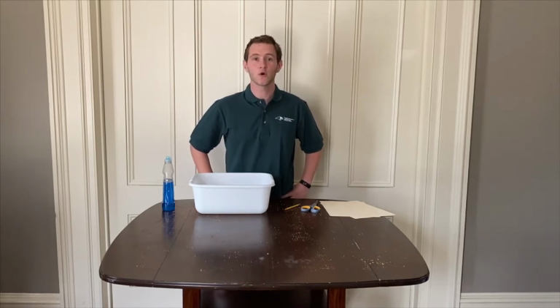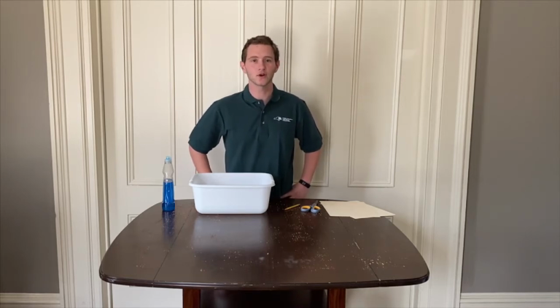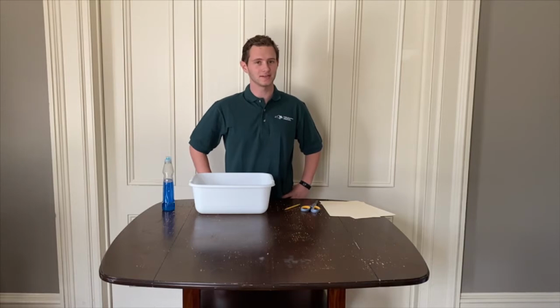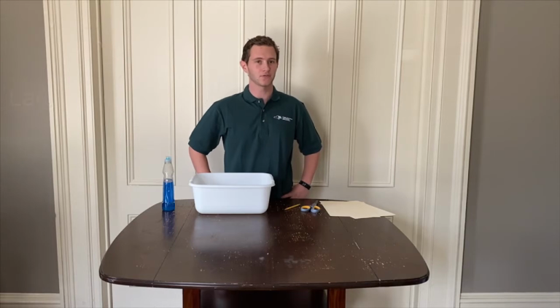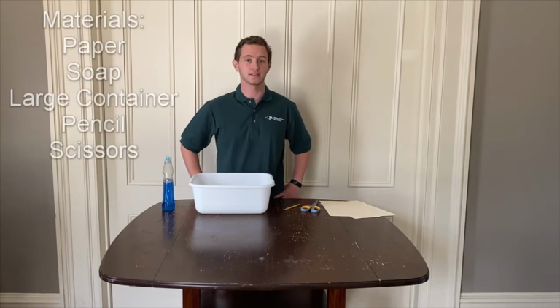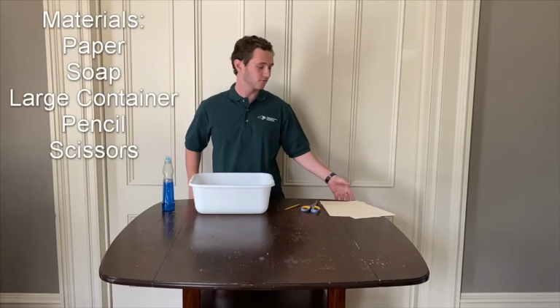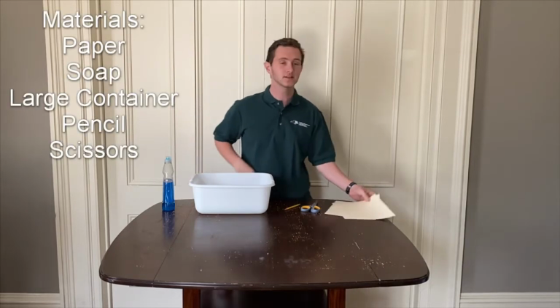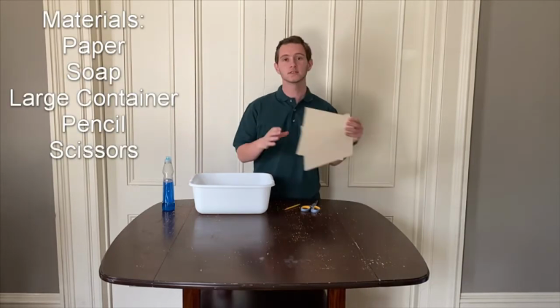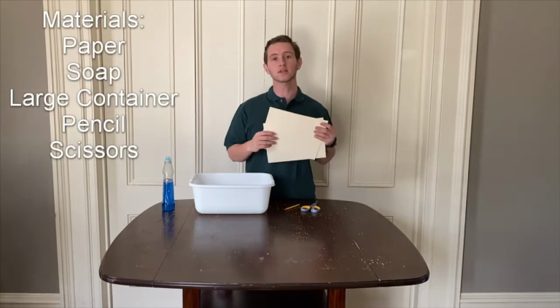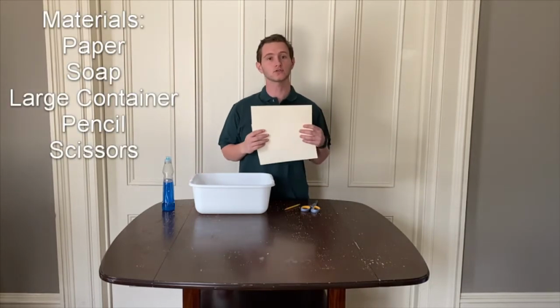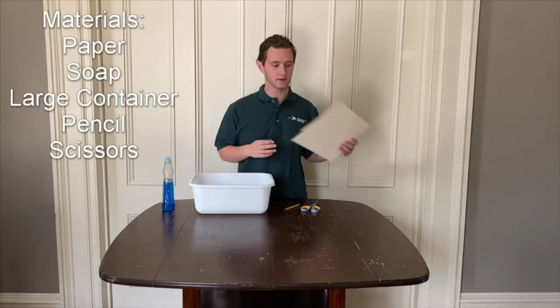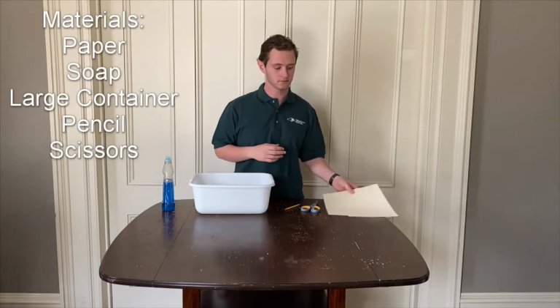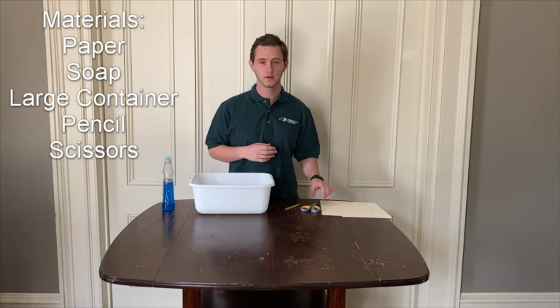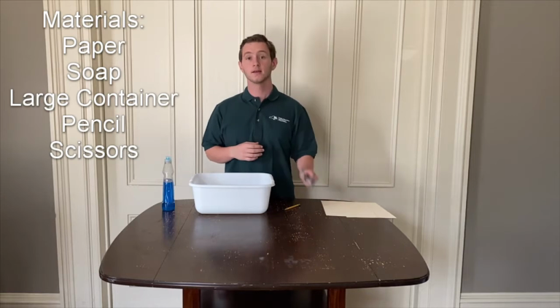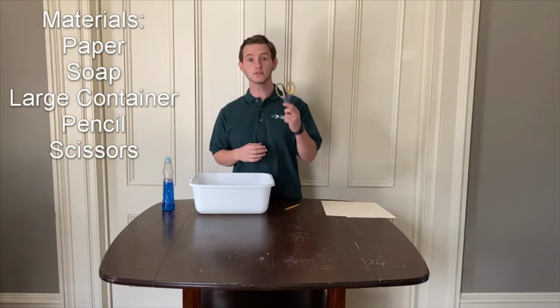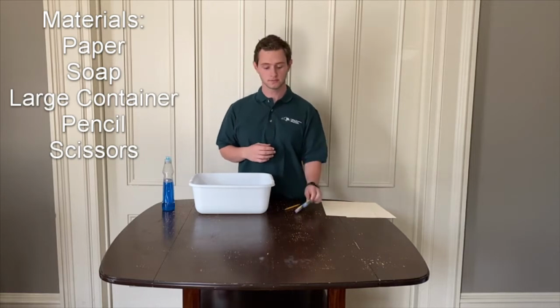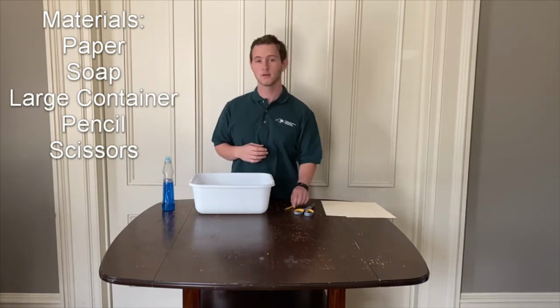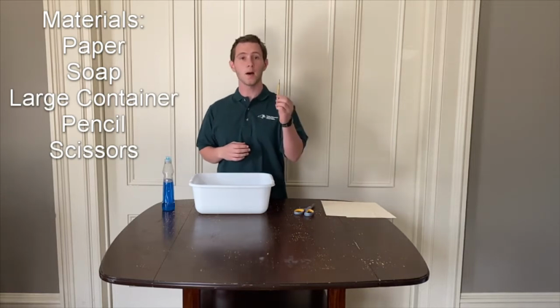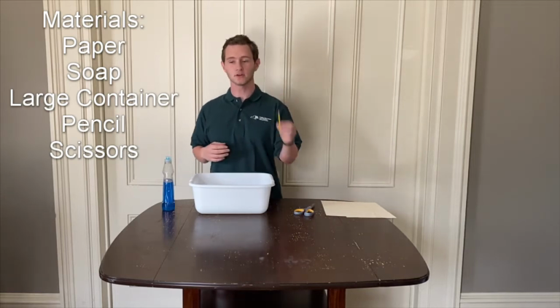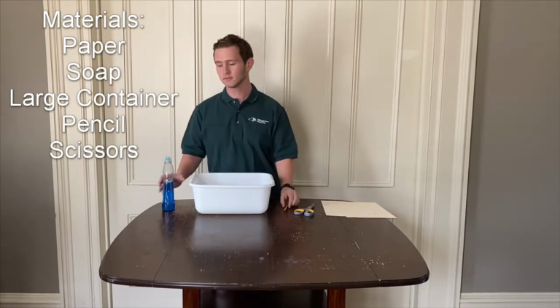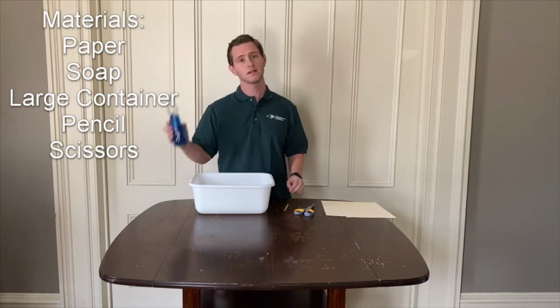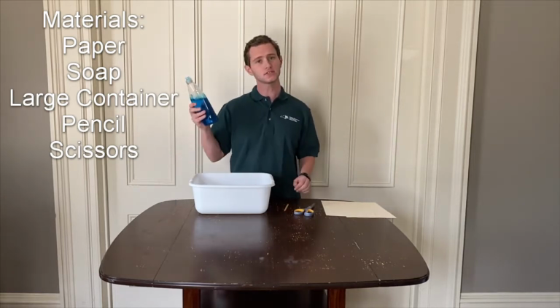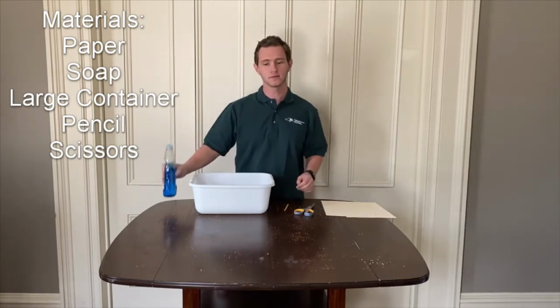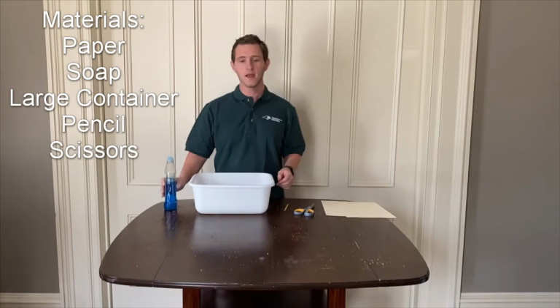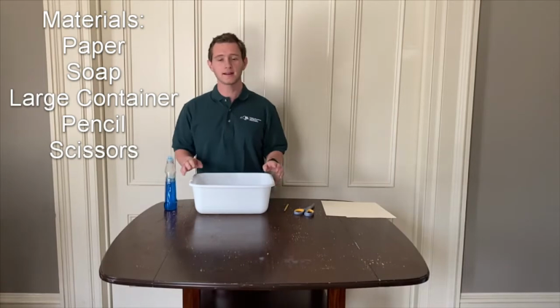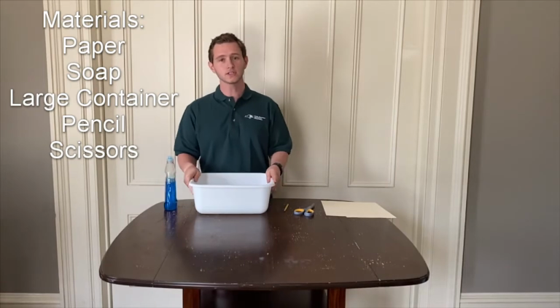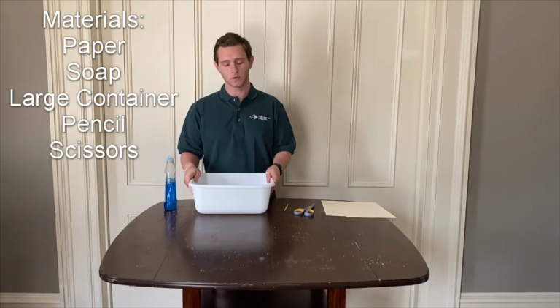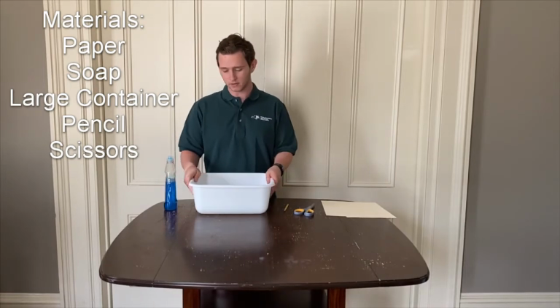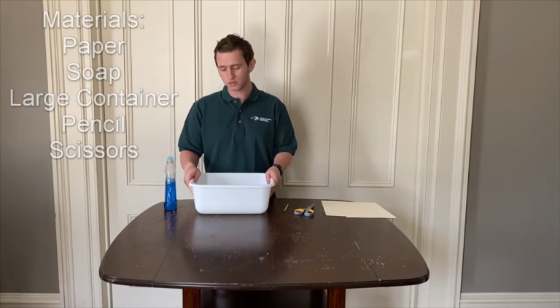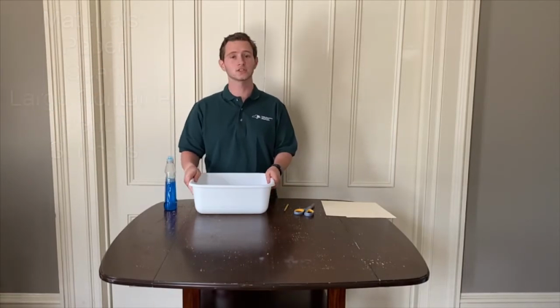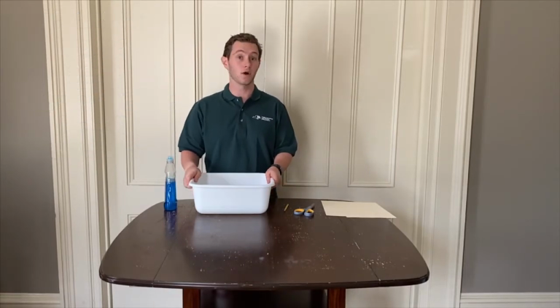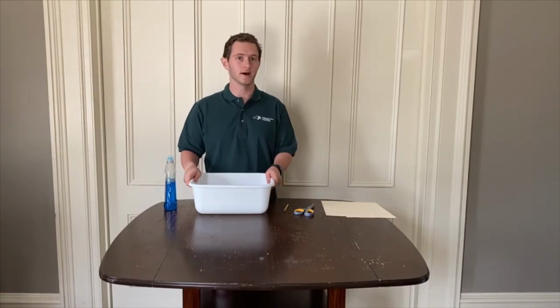Before we get started, you're going to need to gather a few things: some cardstock or construction paper, scissors, a pencil, liquid soap, and a large container with about two to three inches of water in the bottom.